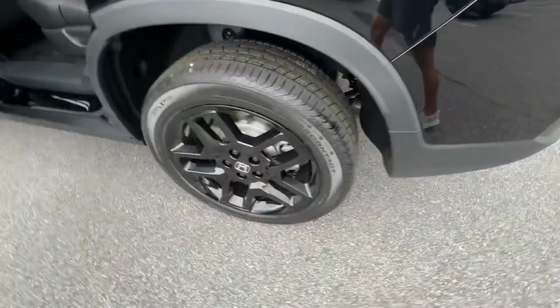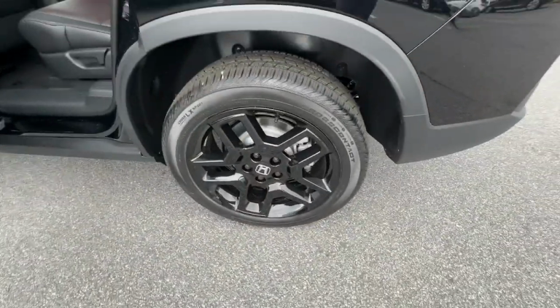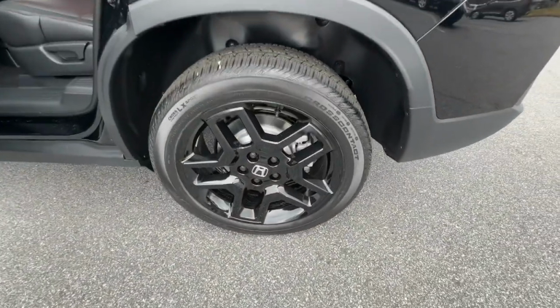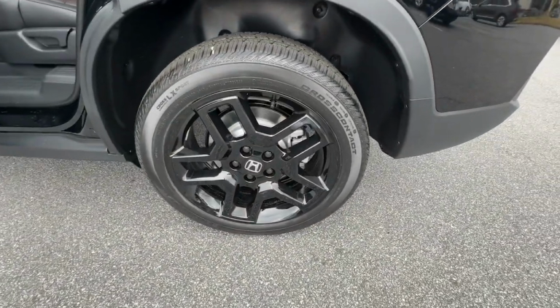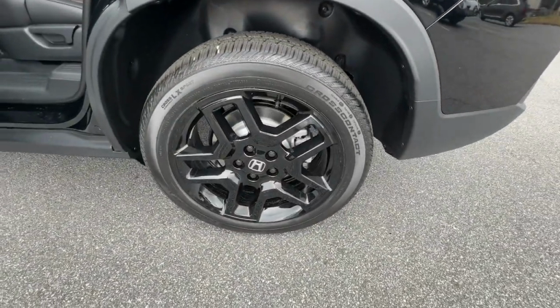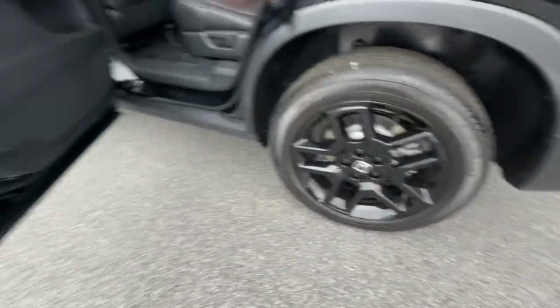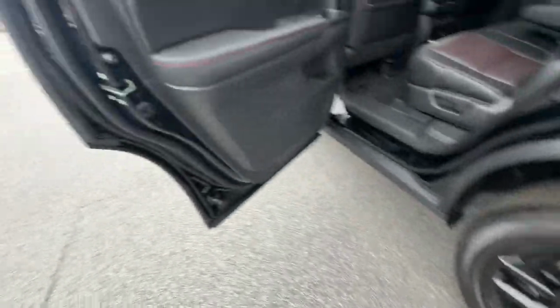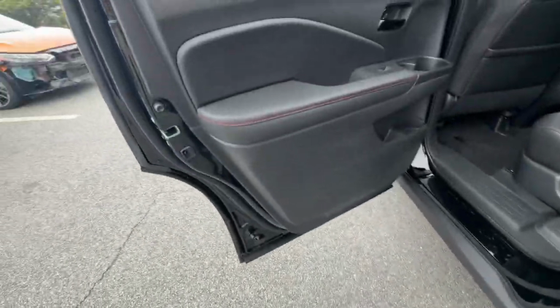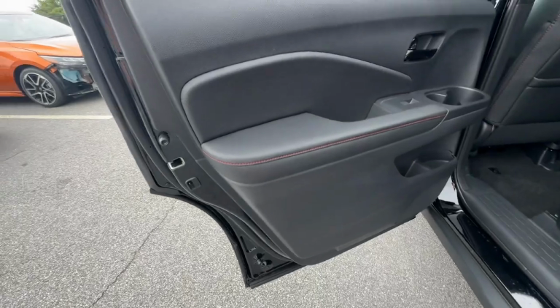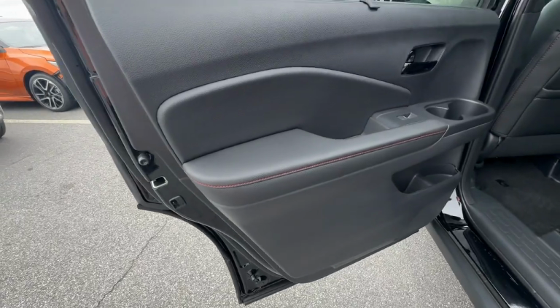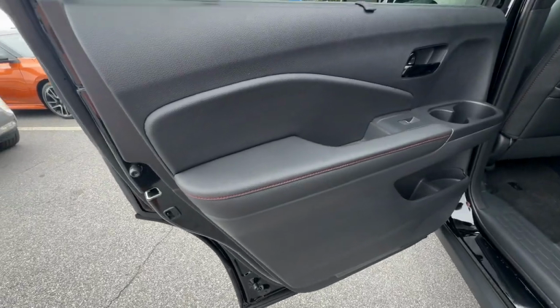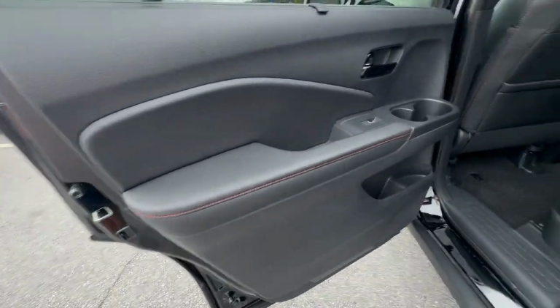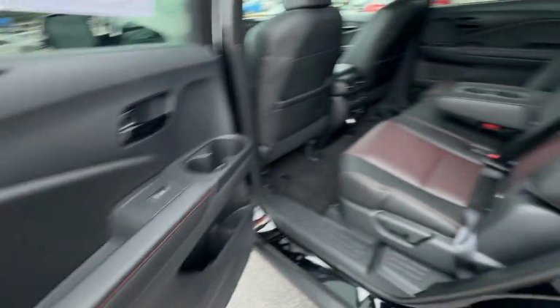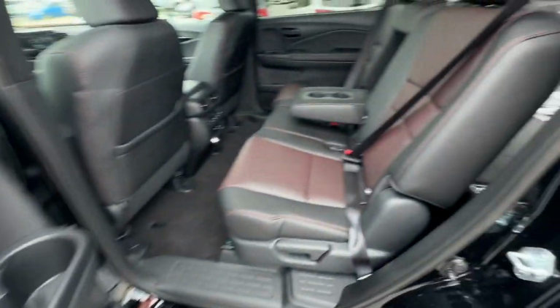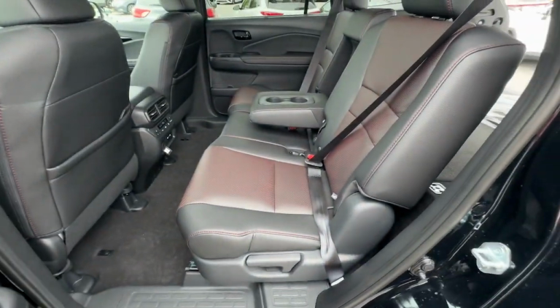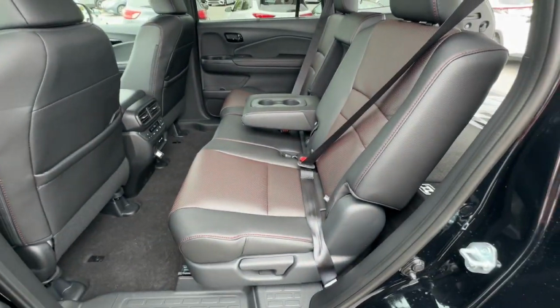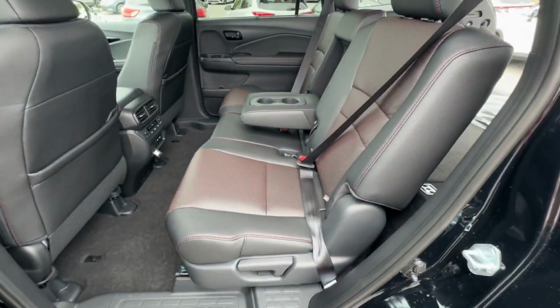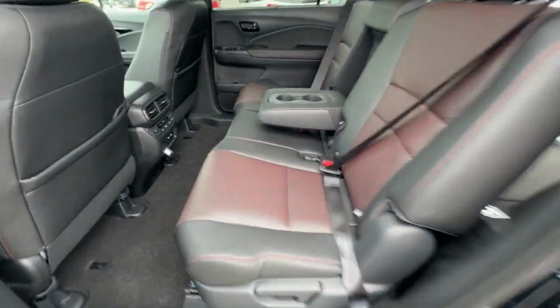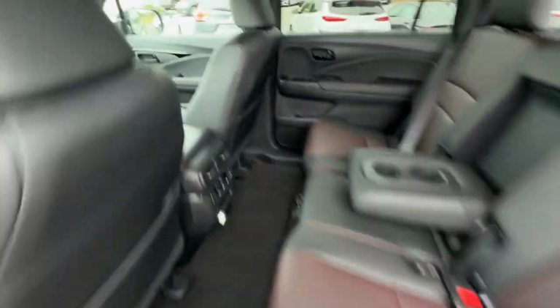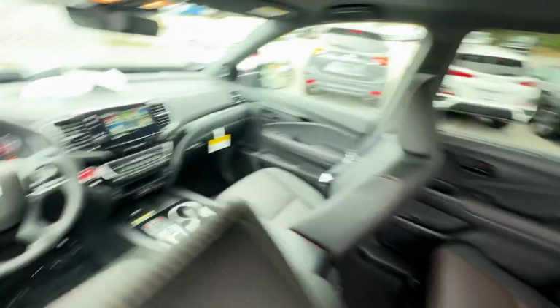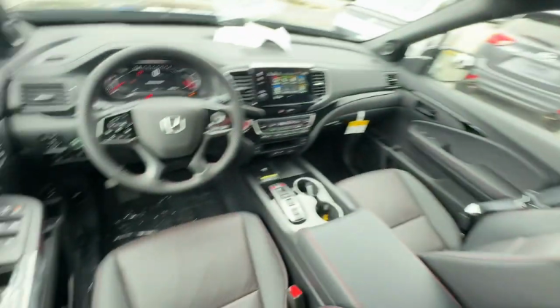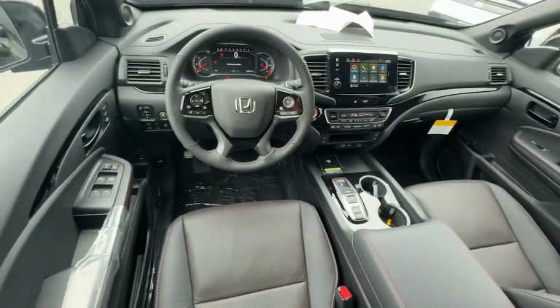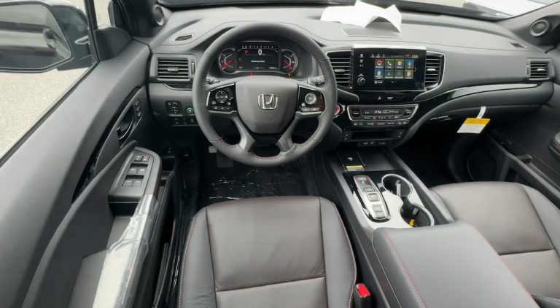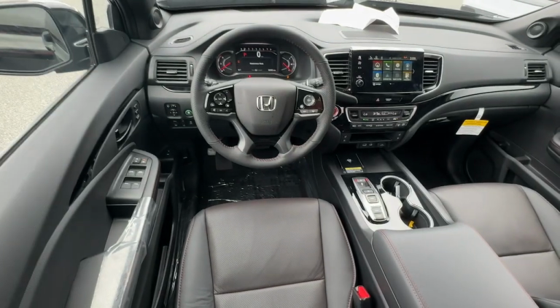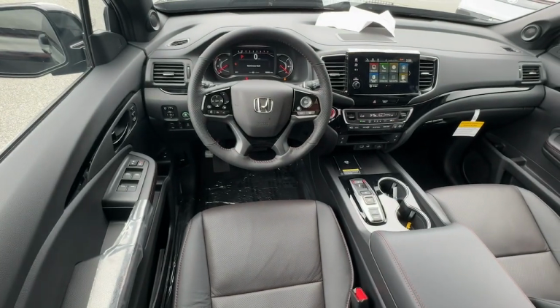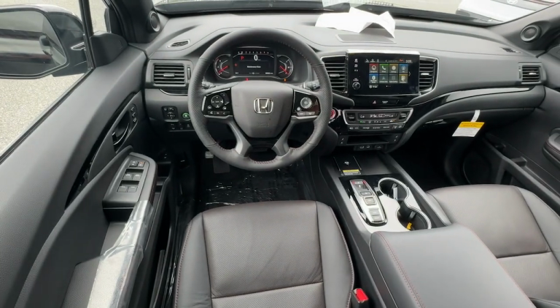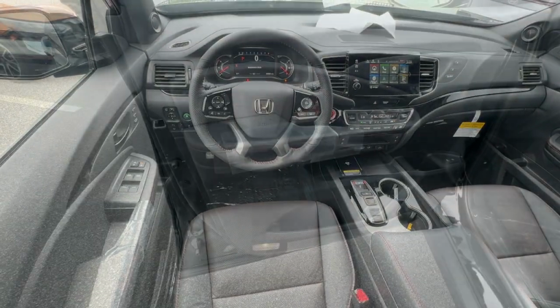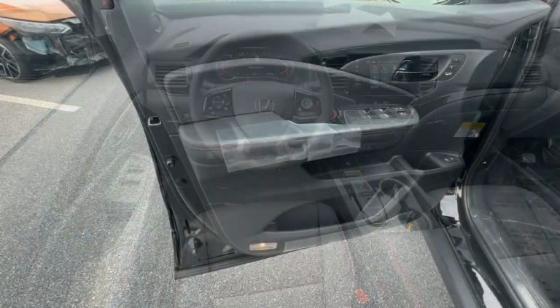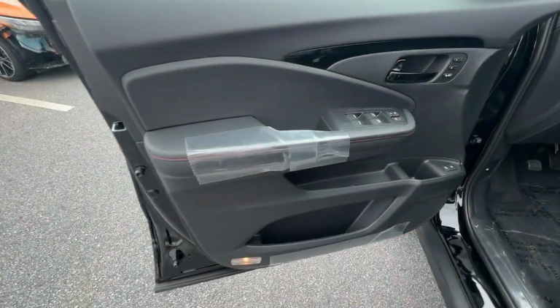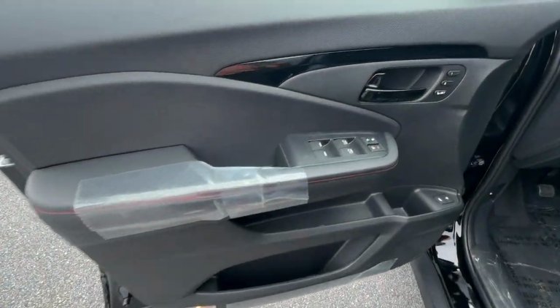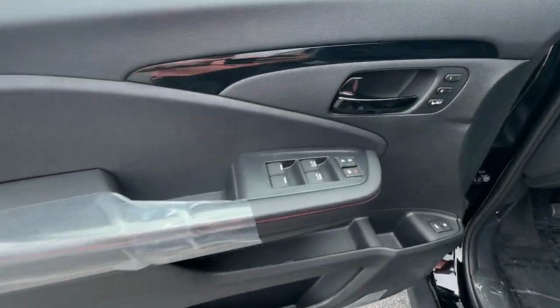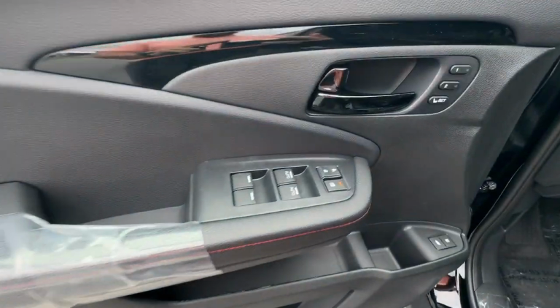Heated steering wheel, intelligent auto on-off high beams, pre-collision system, lane departure warning, hands-free liftgate, keyless entry, all-wheel drive, moonroof, navigation system, and adaptive cruise control.